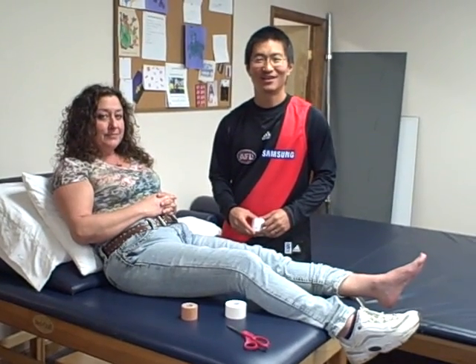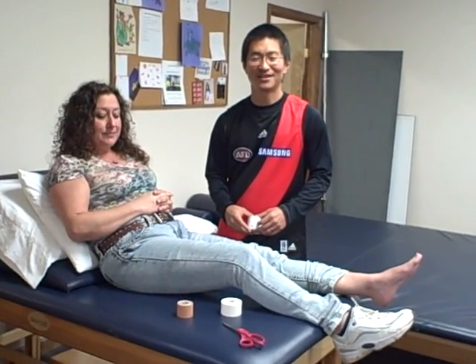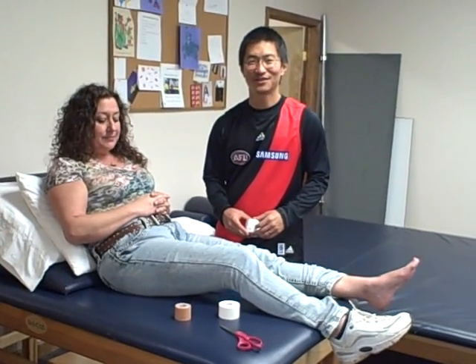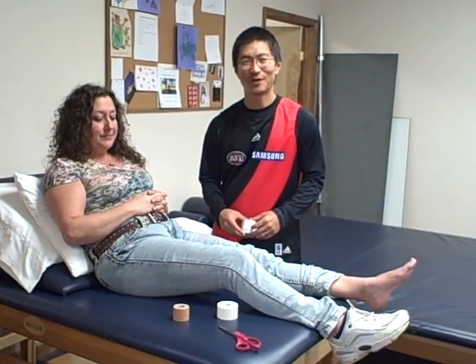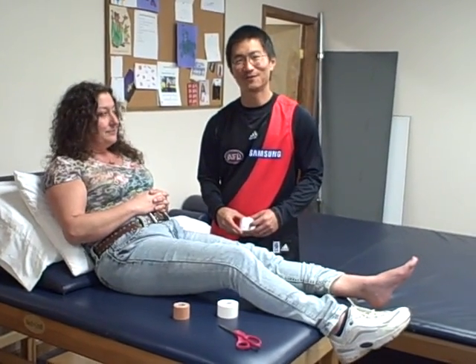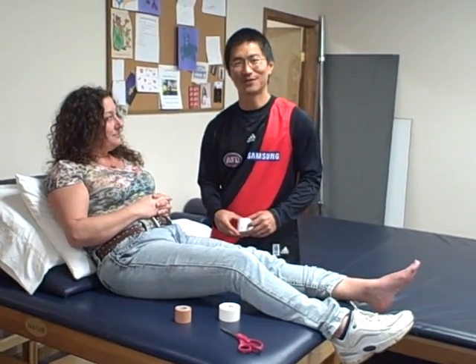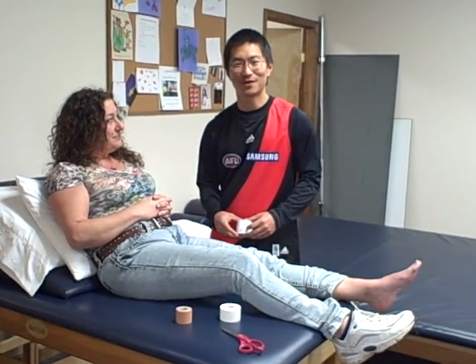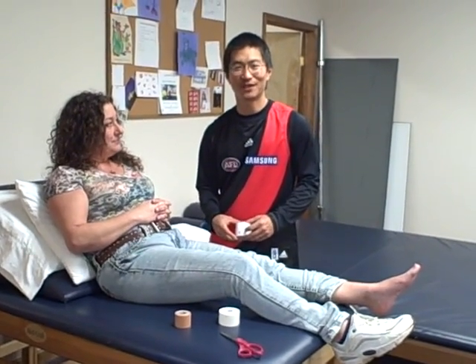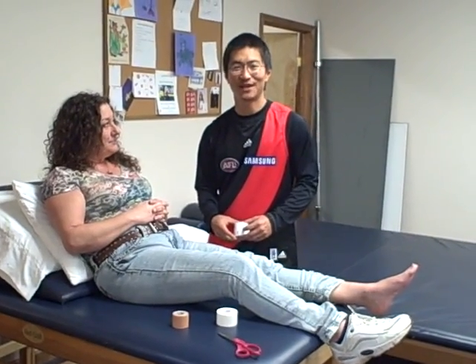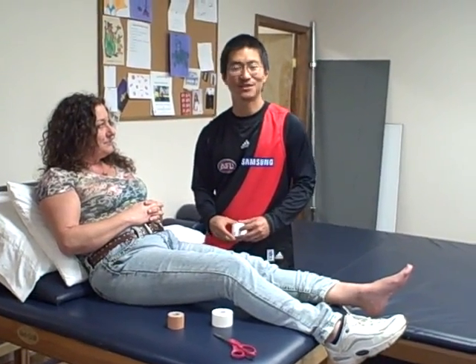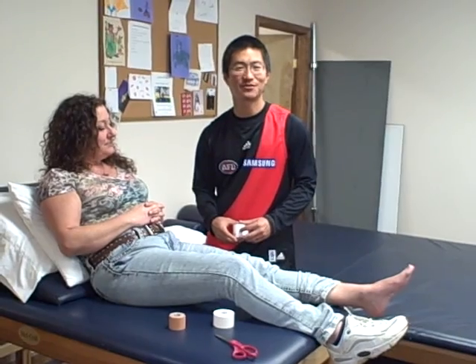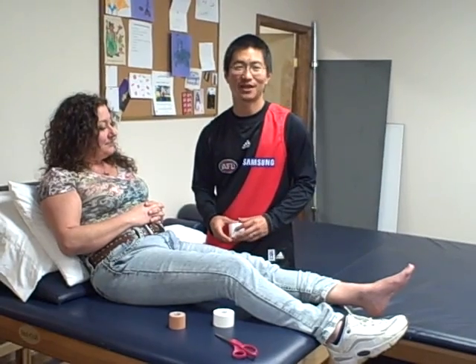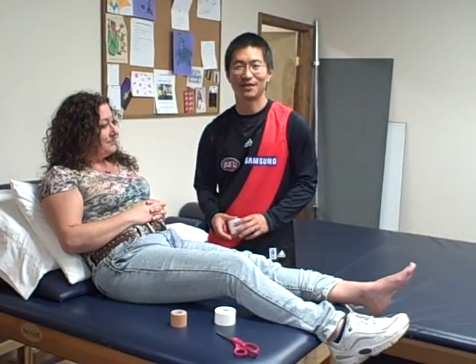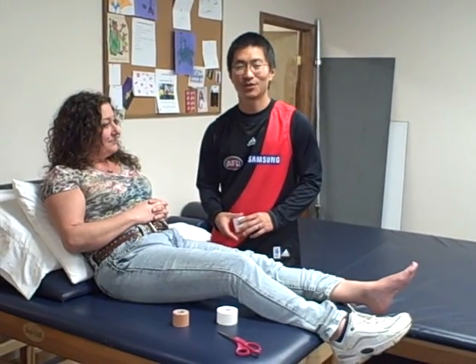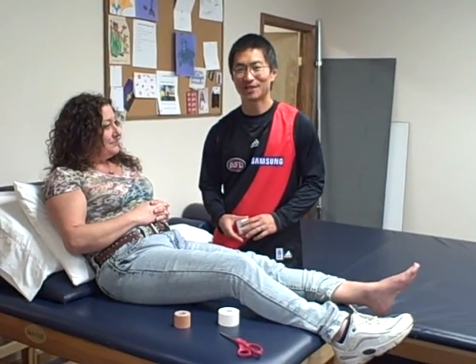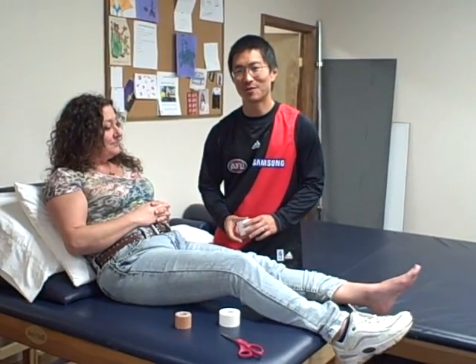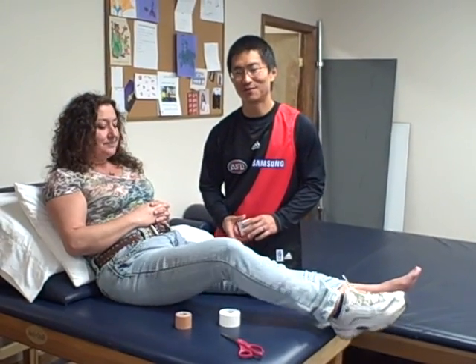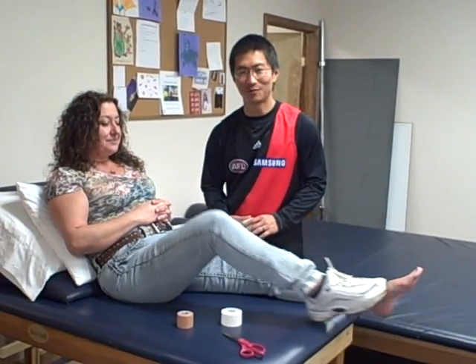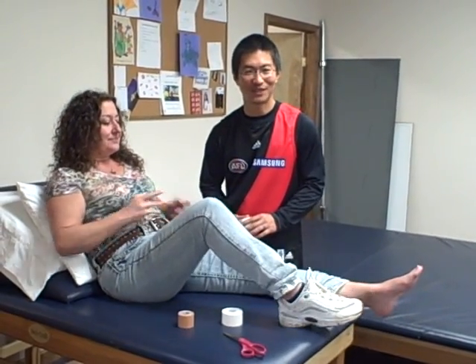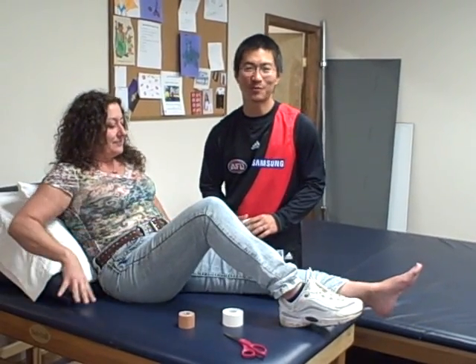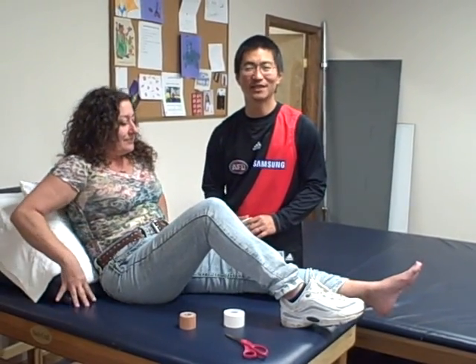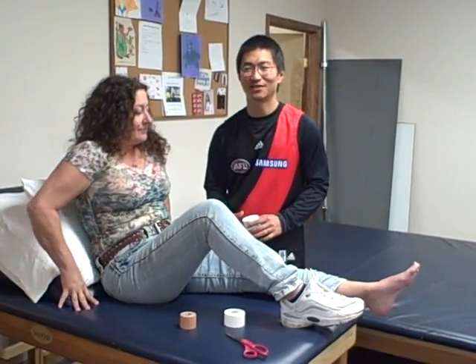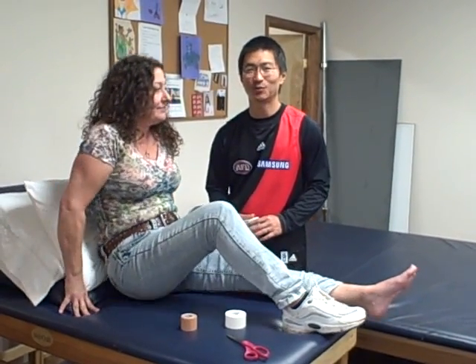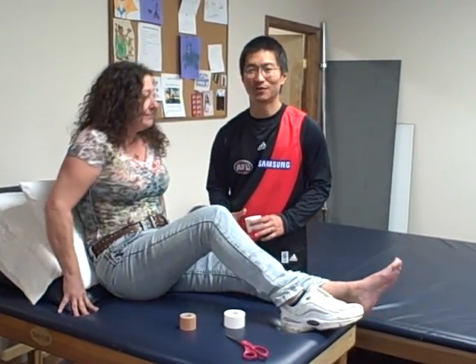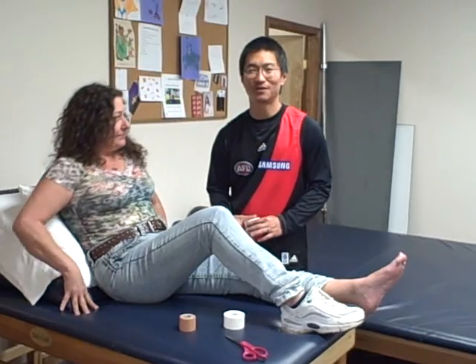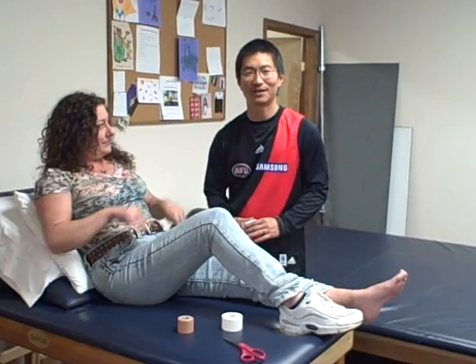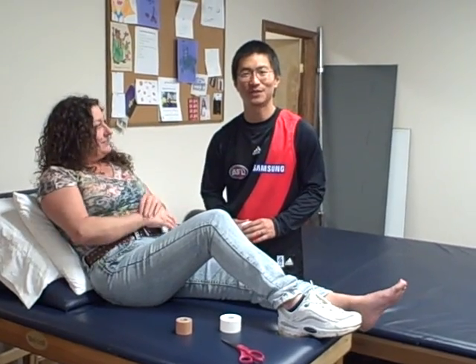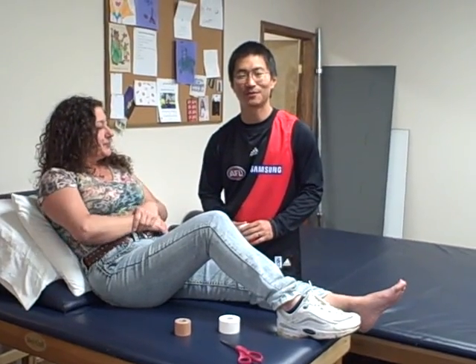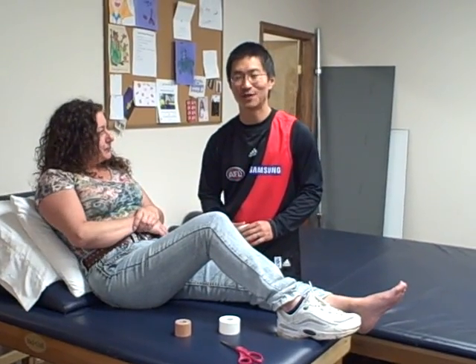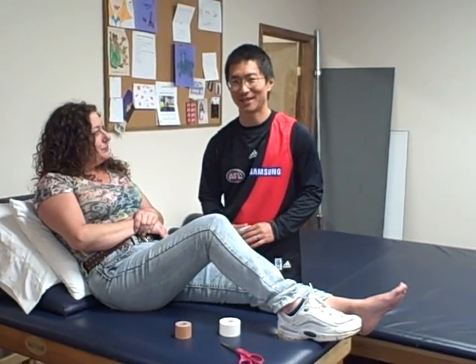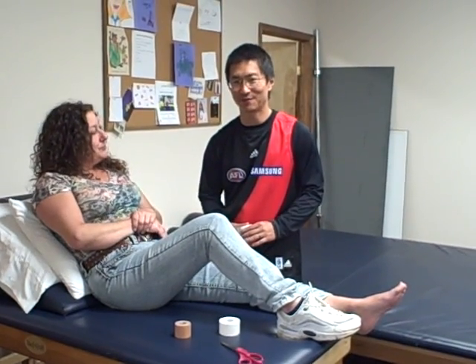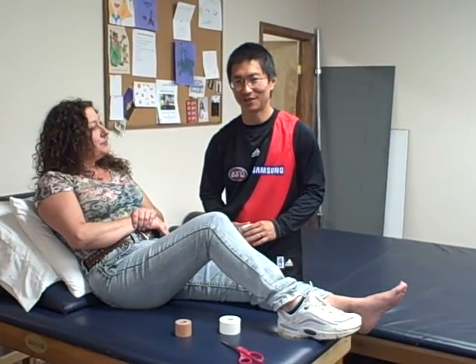Hi, this is Ting from Hazelton Physical Therapy, and we're here today to demonstrate a quick taping method for people with heel pain. It's called a modified low-dye taping for the heel.